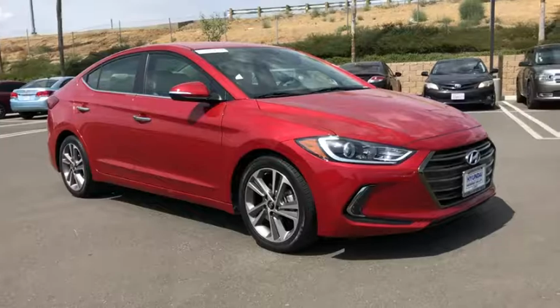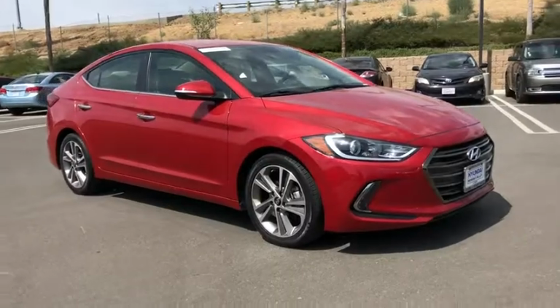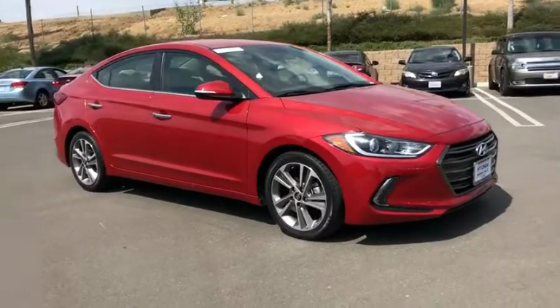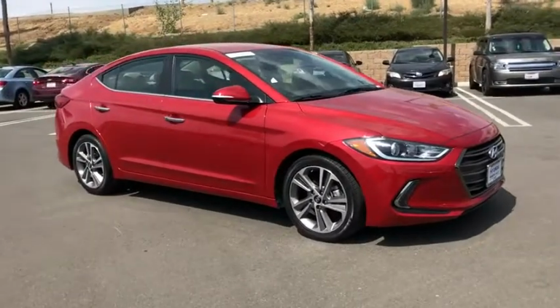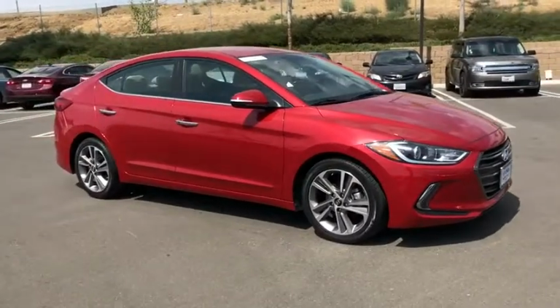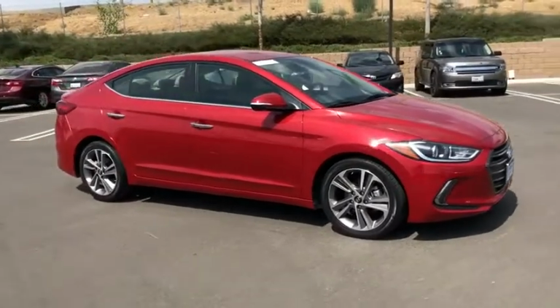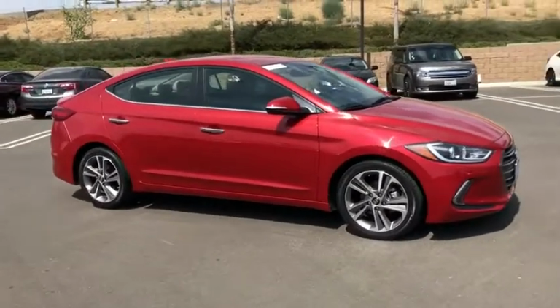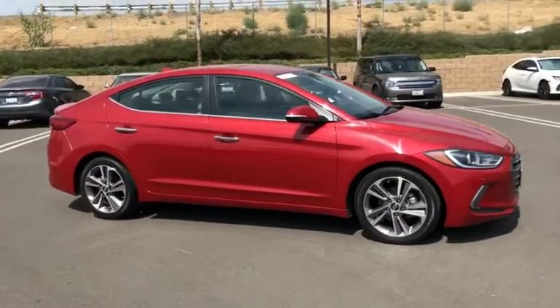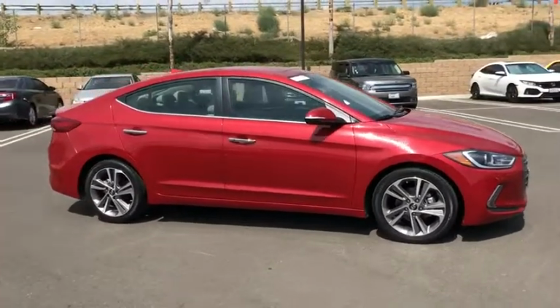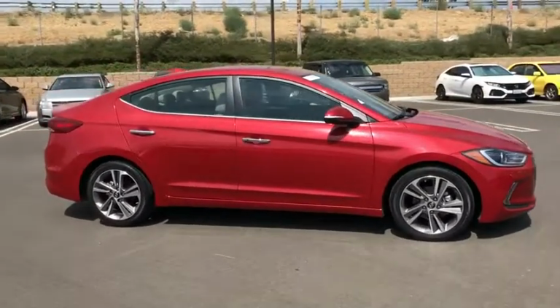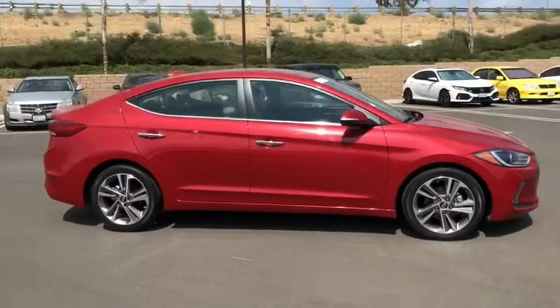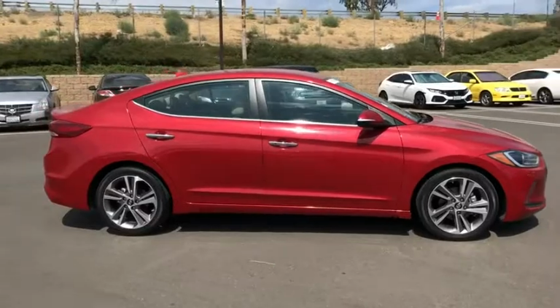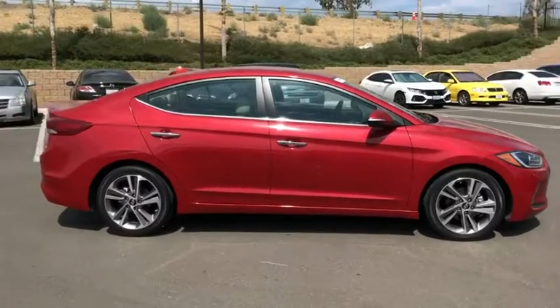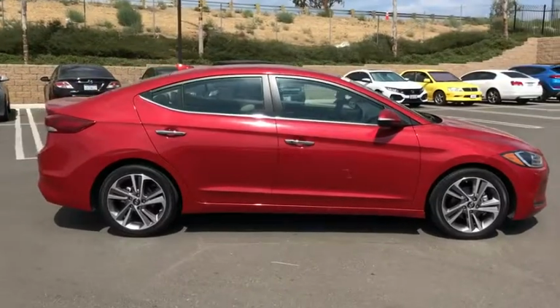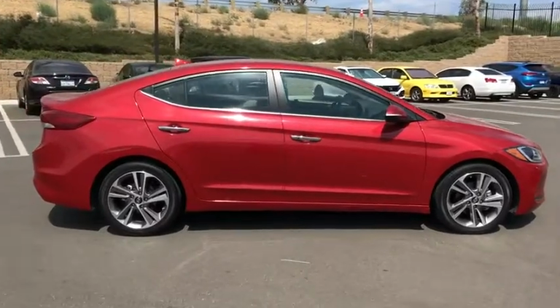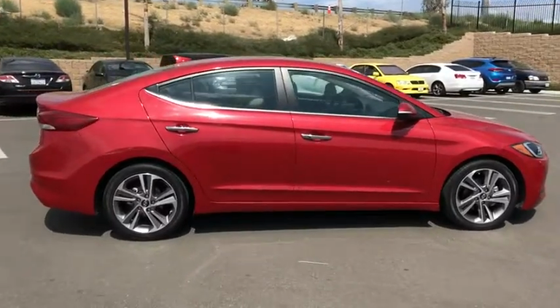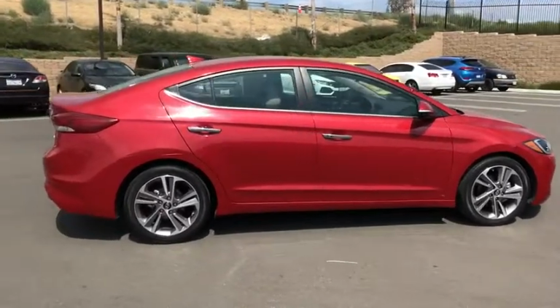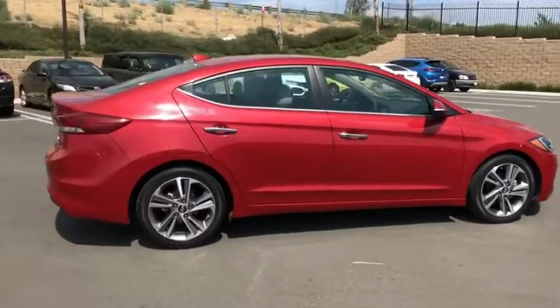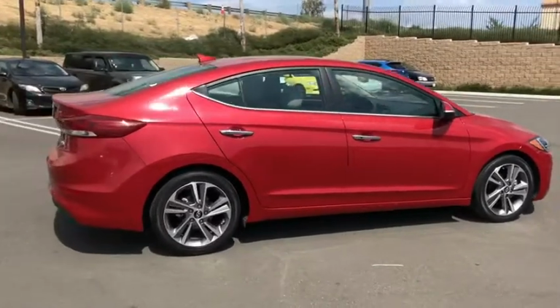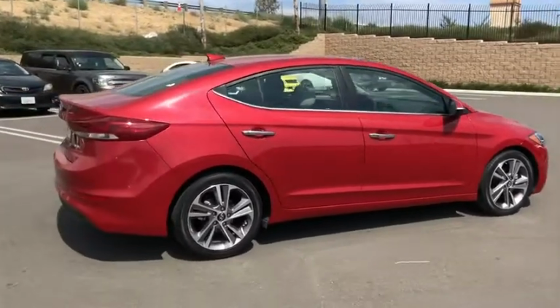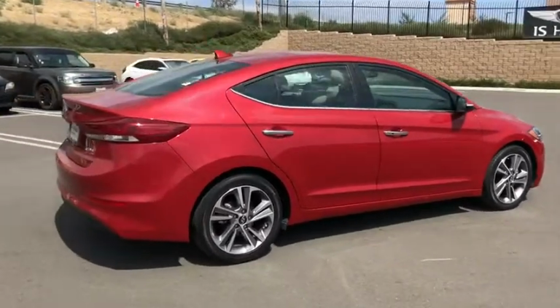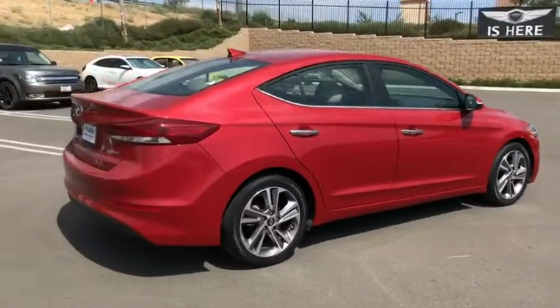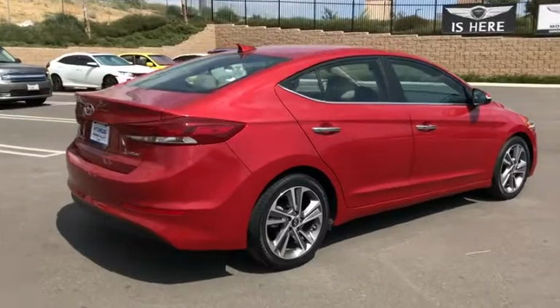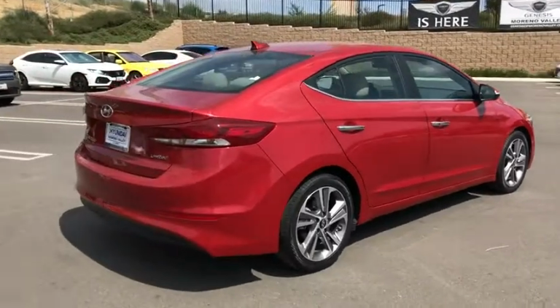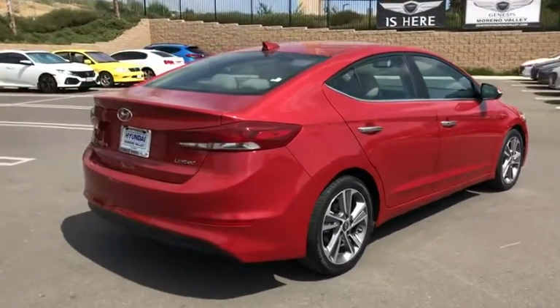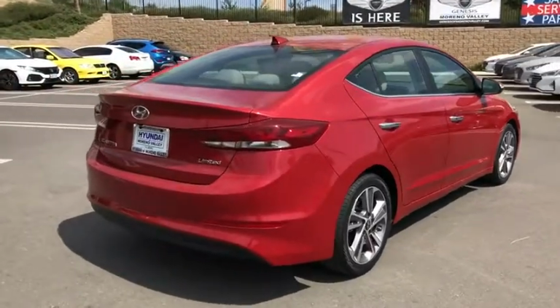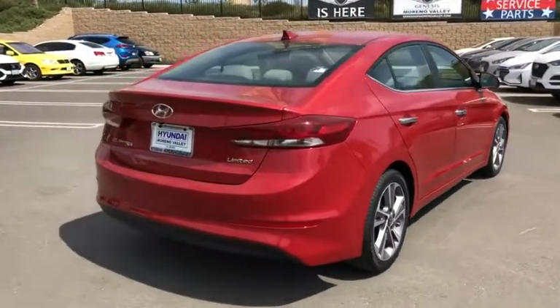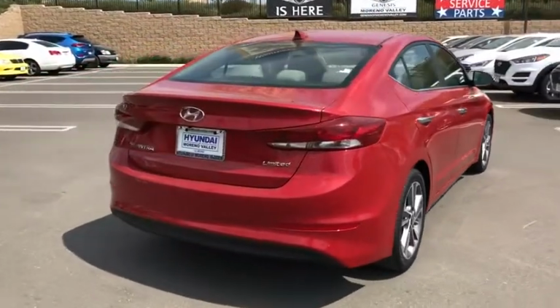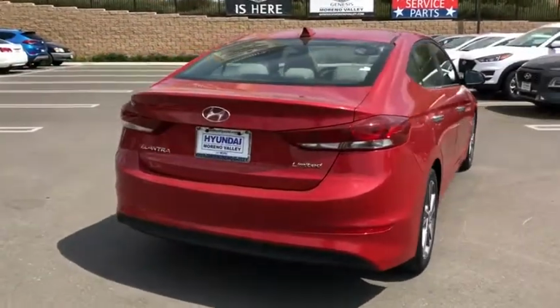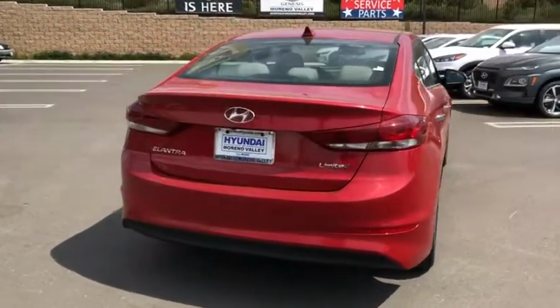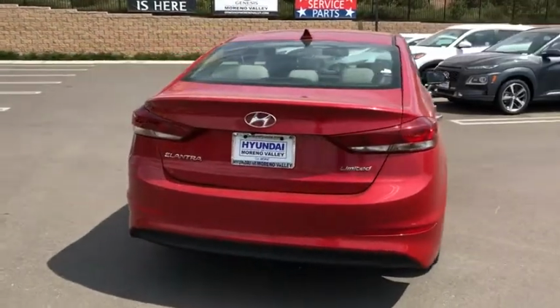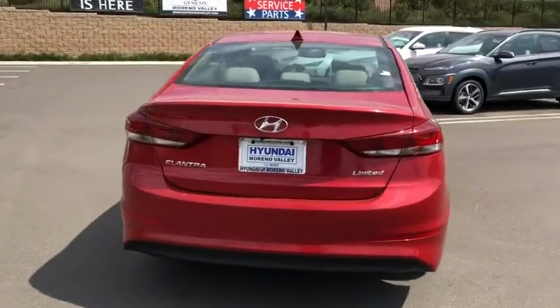Looking for the right vehicle? Check out the 2017 Hyundai Elantra. The Elantra boasts the most interior room in its class and gets an exceptional 35 mpg. With its luxurious standard features, the Elantra is an easy choice.